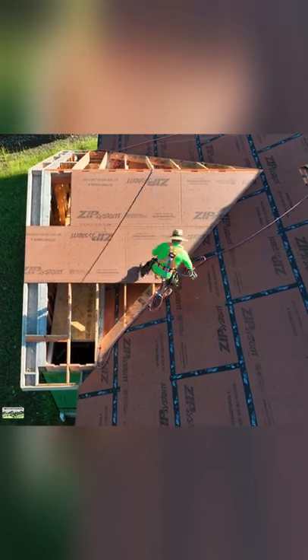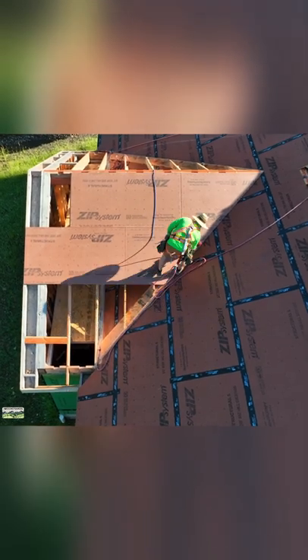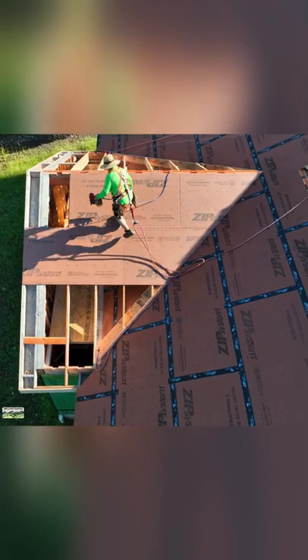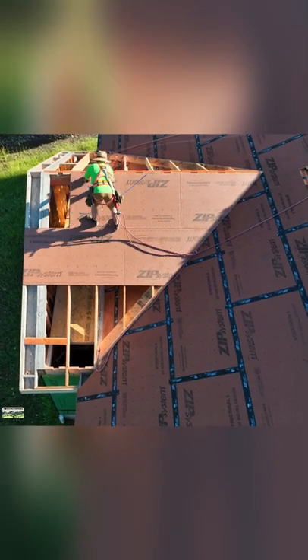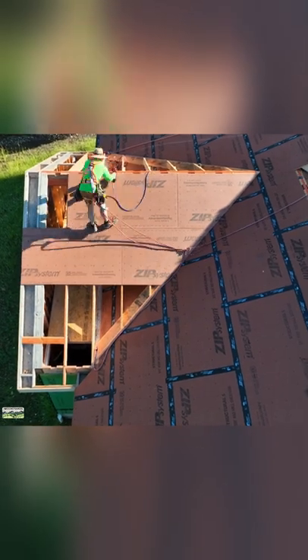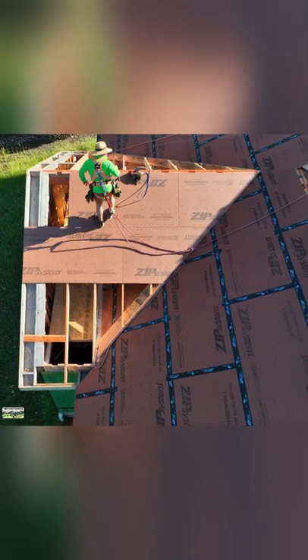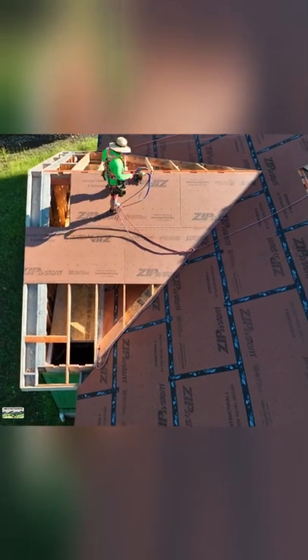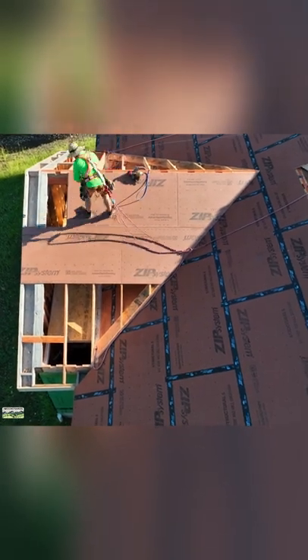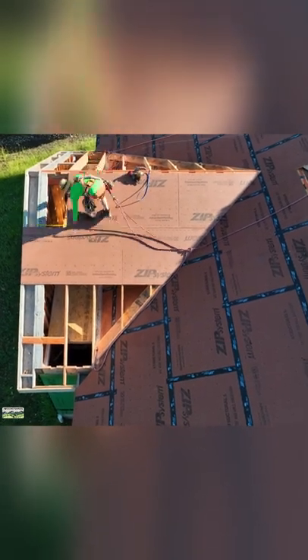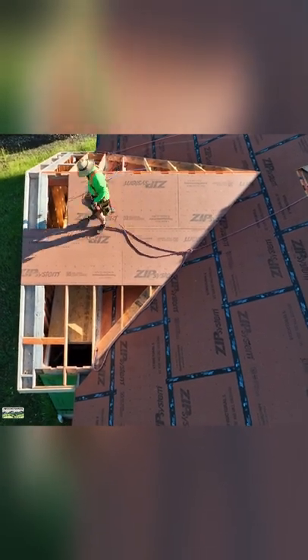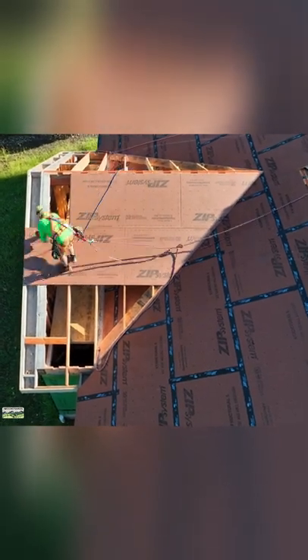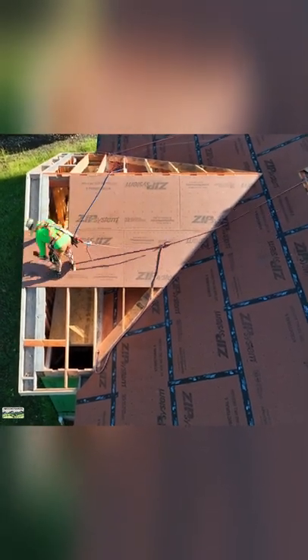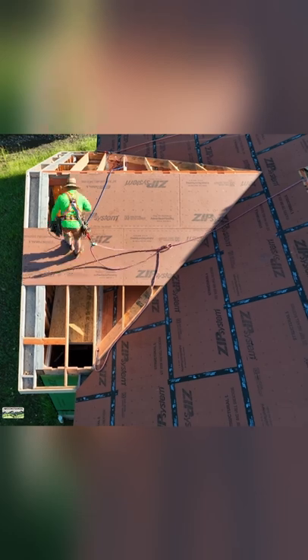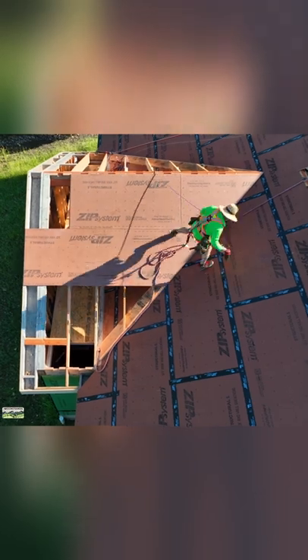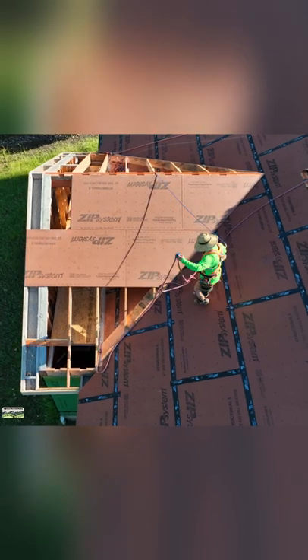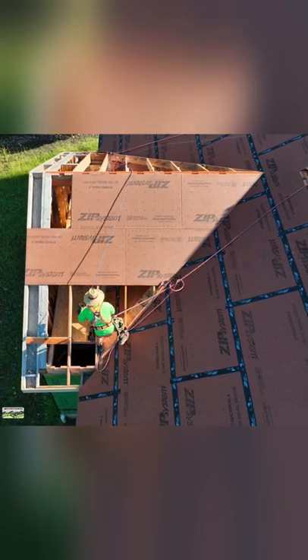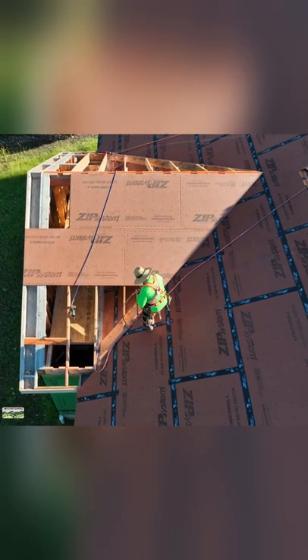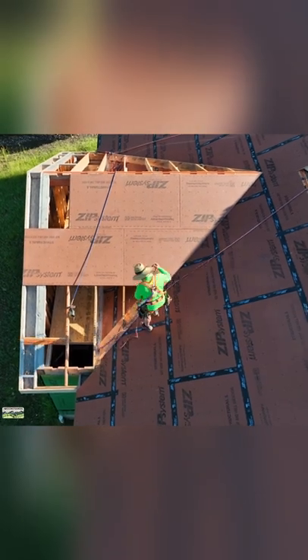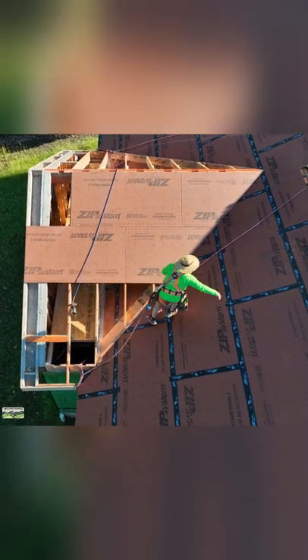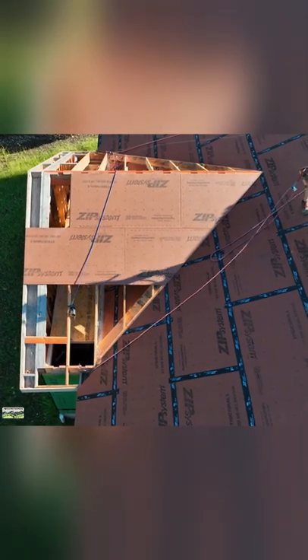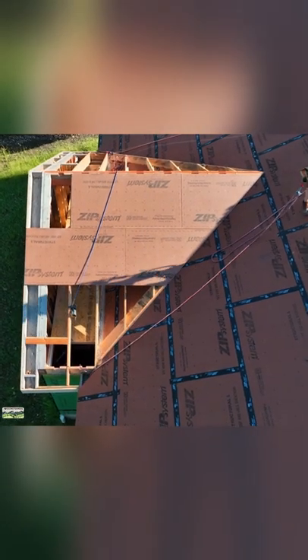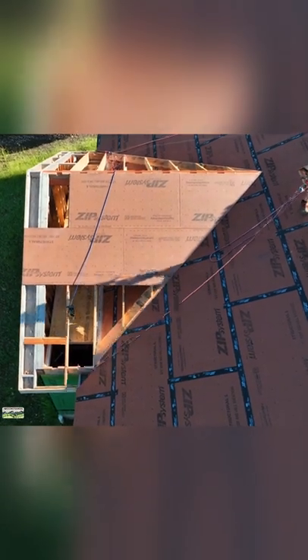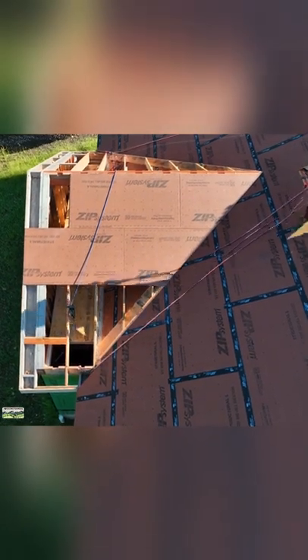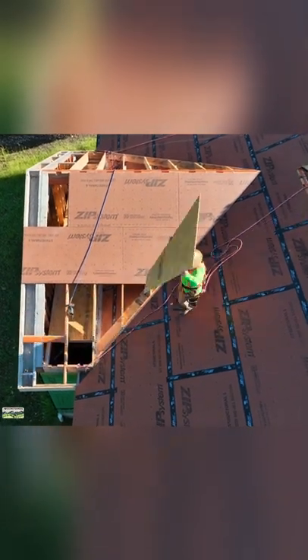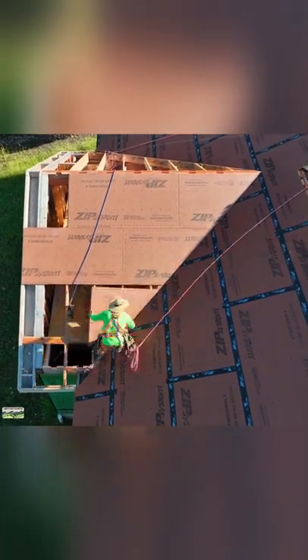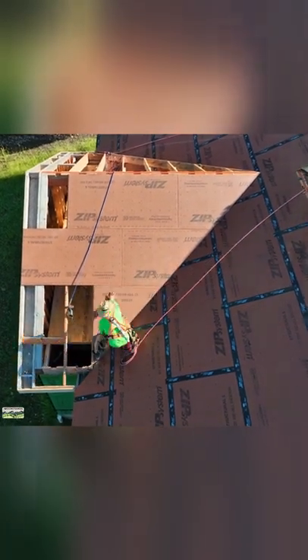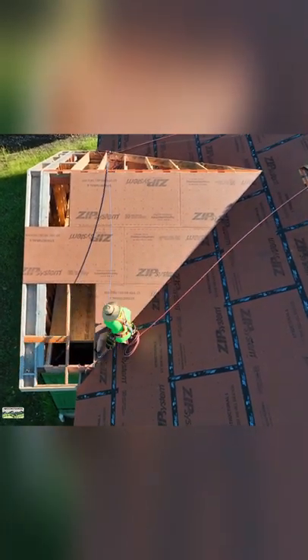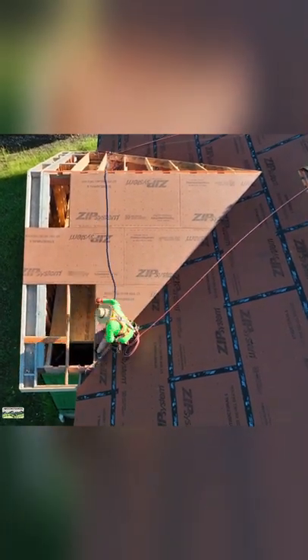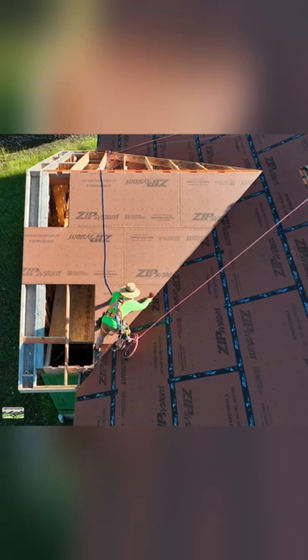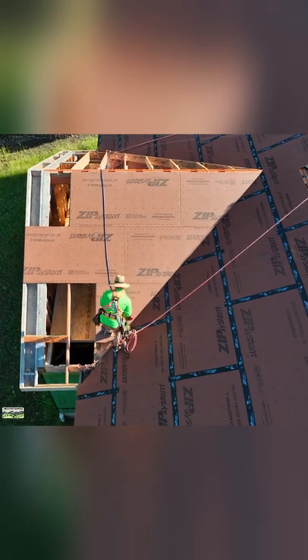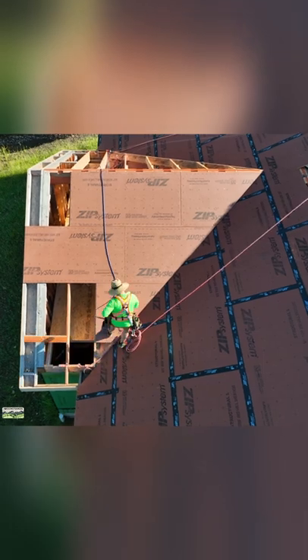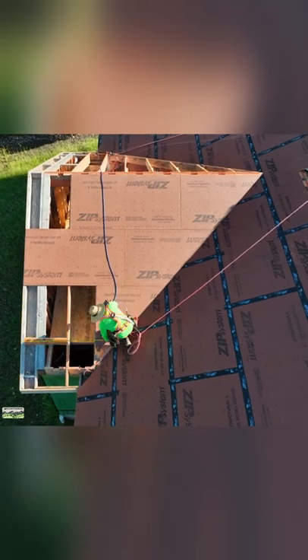As he's cutting, I'm going to nail off, prep, and get numbers for the next piece. Our goal is to both stay in motion — that's how we're going to be efficient. And hey, lo and behold, it worked.